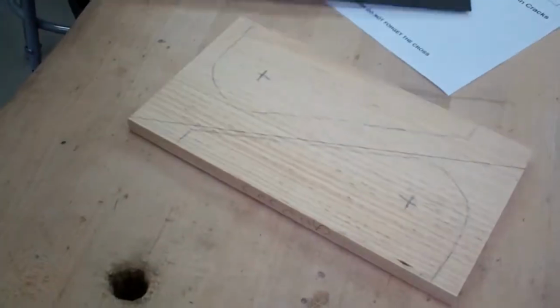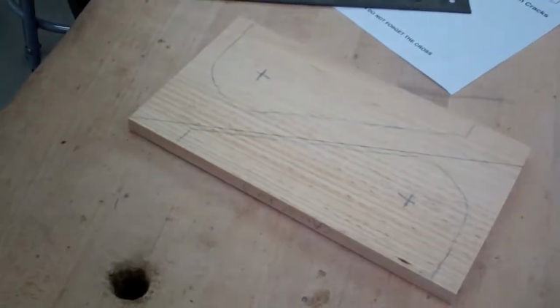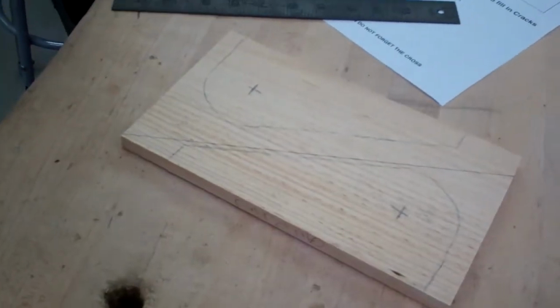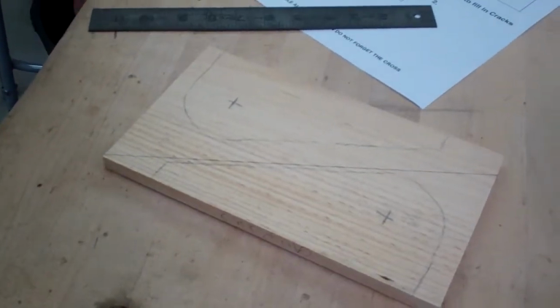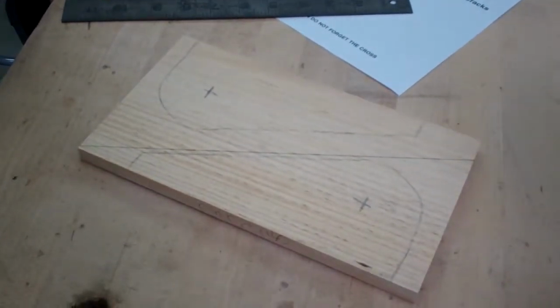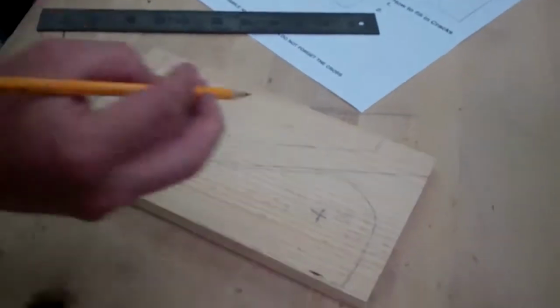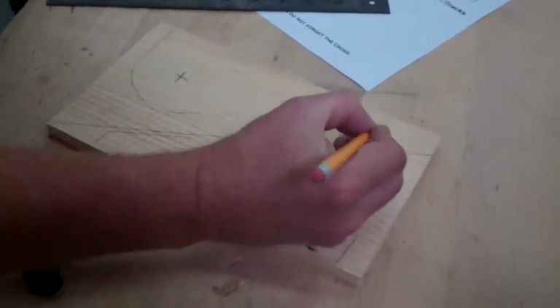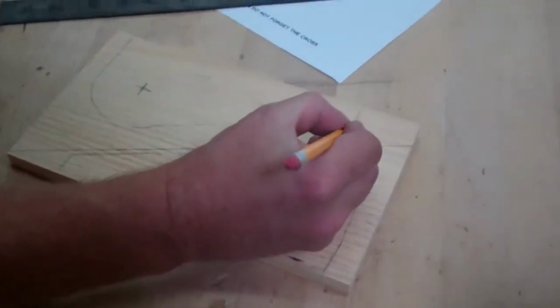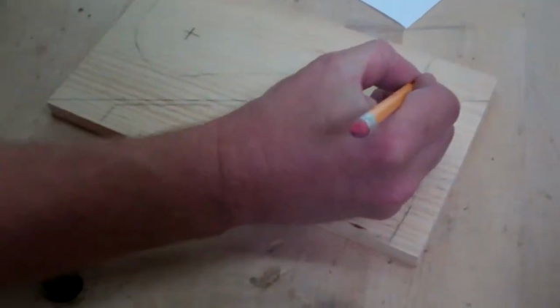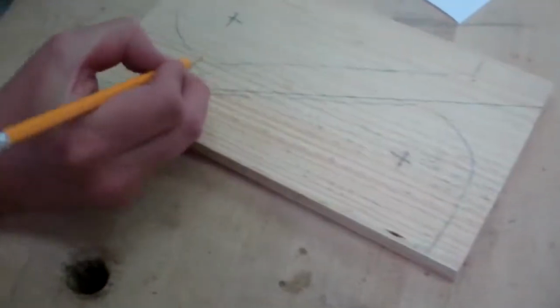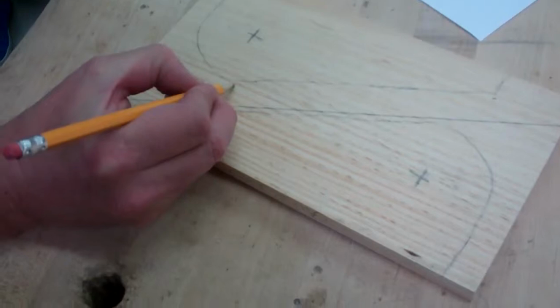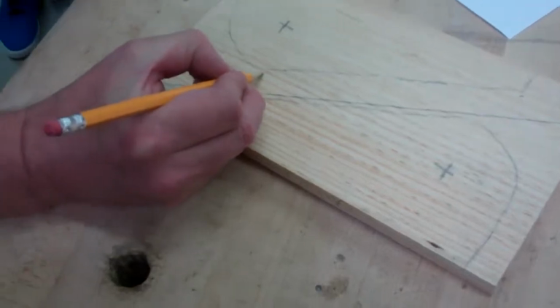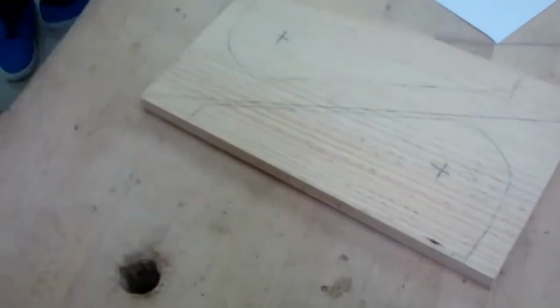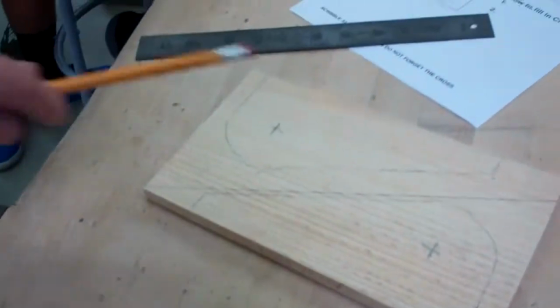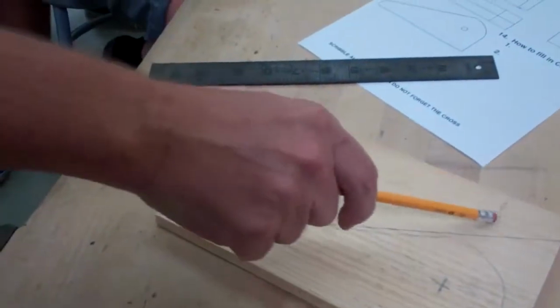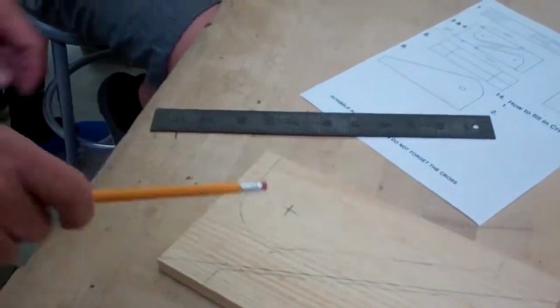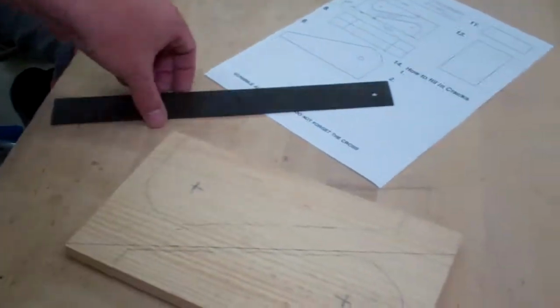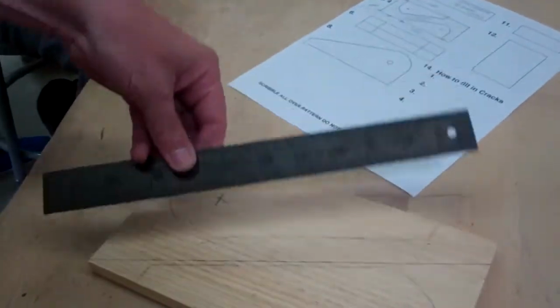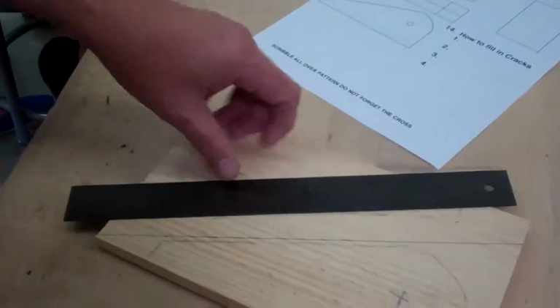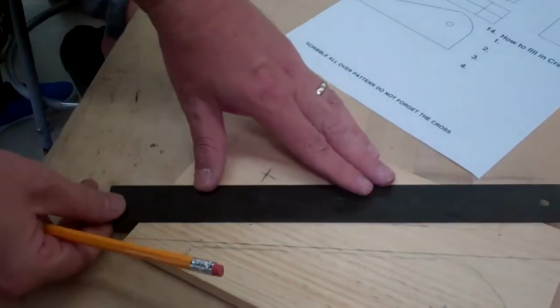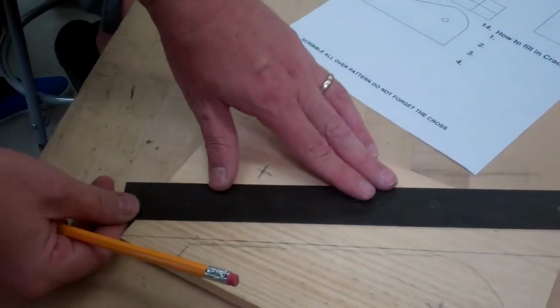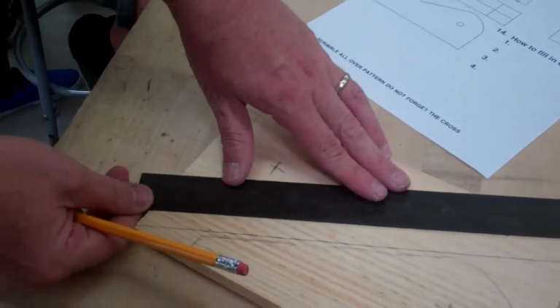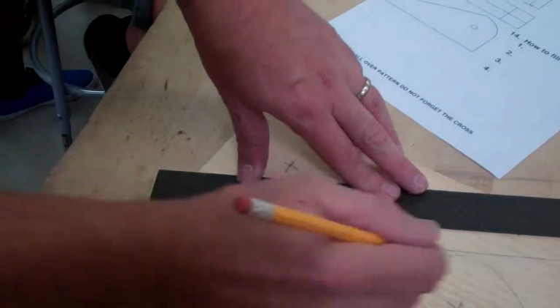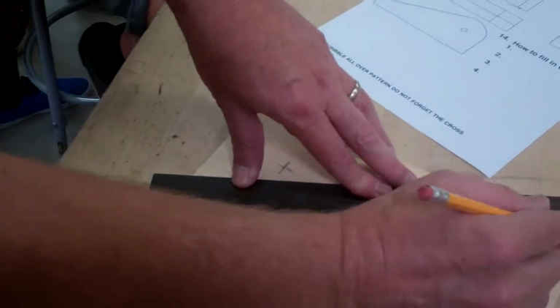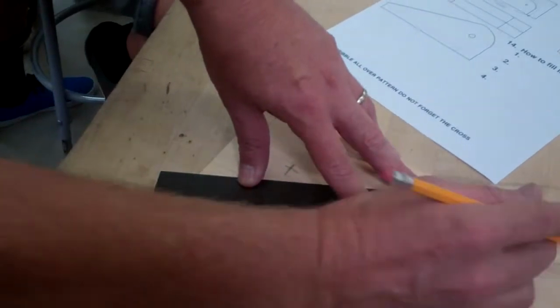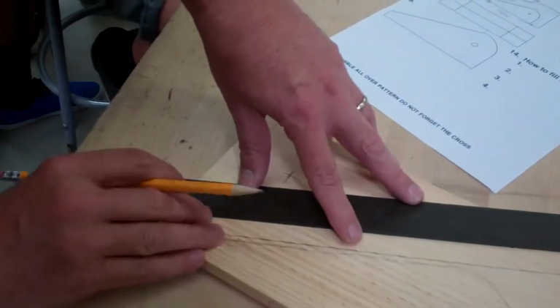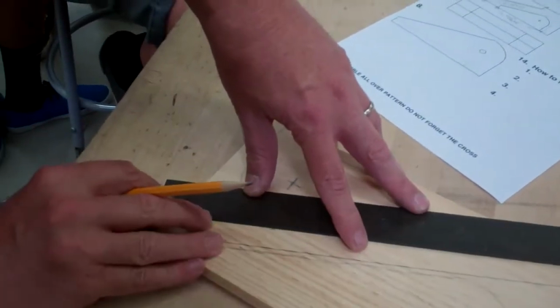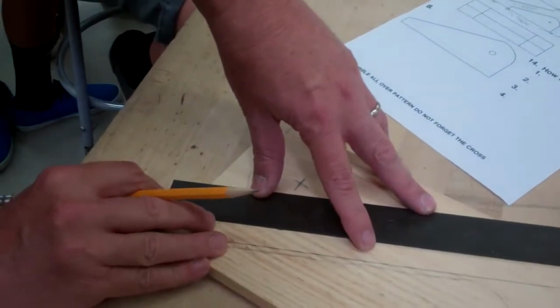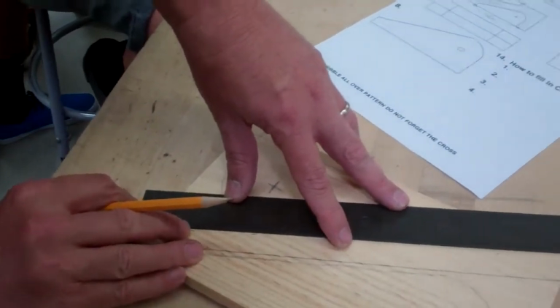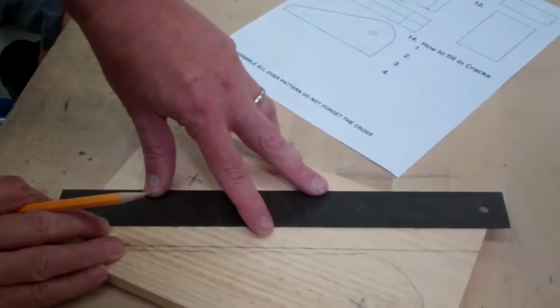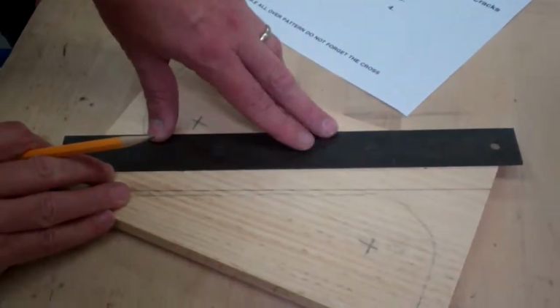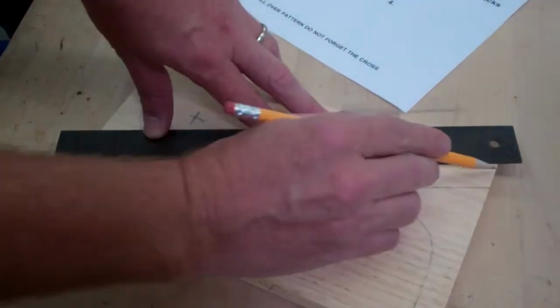If you're having trouble estimating where one eighth of an inch is, put a little mark. Then you go back to your desk and draw that line — just connect the dots.